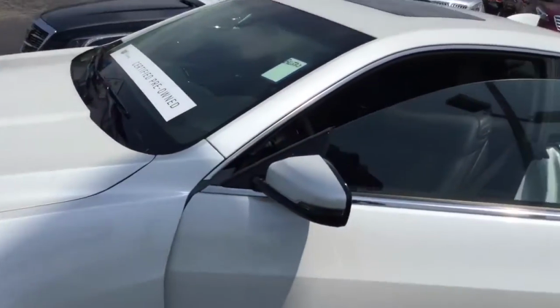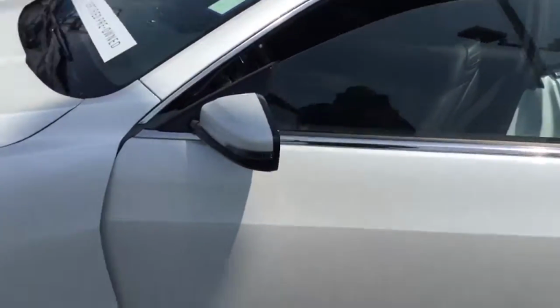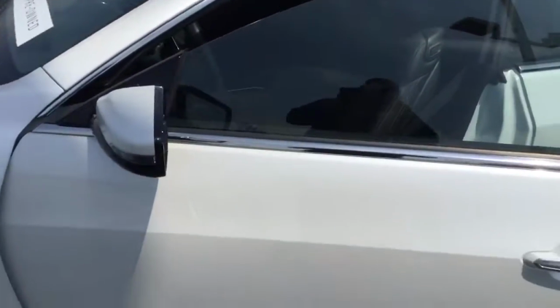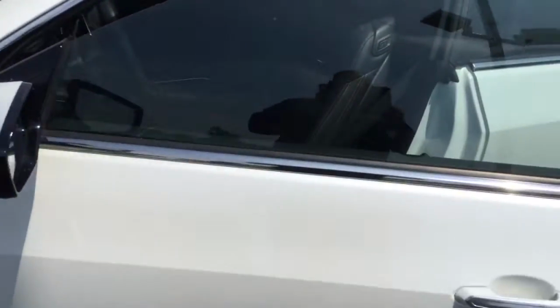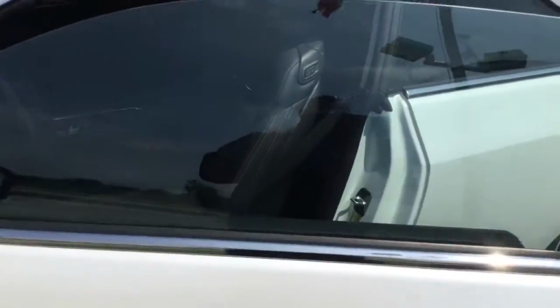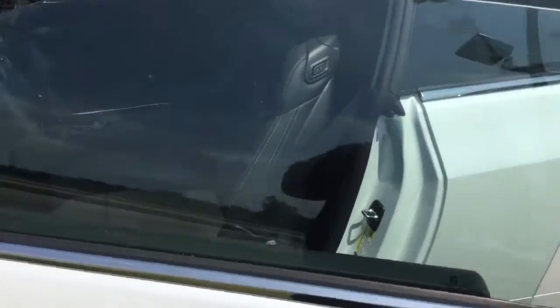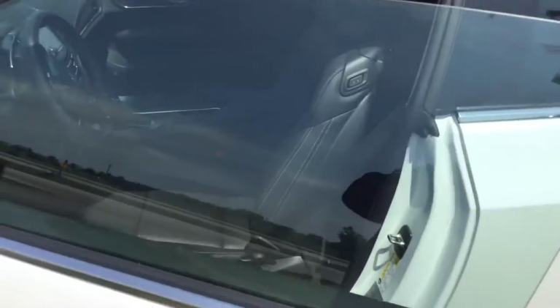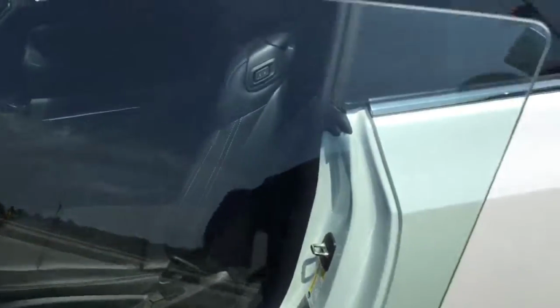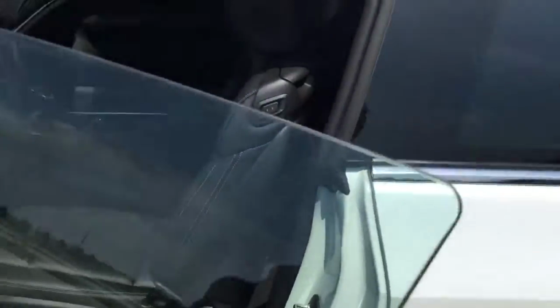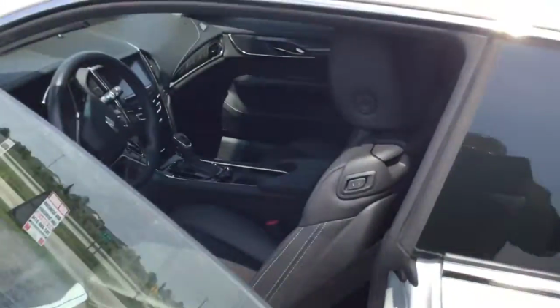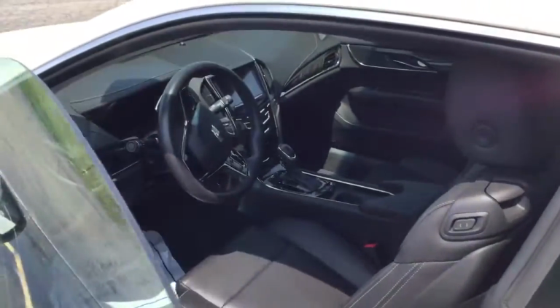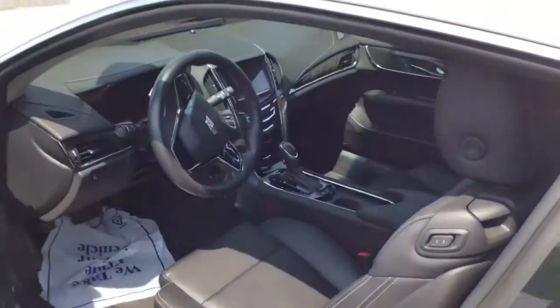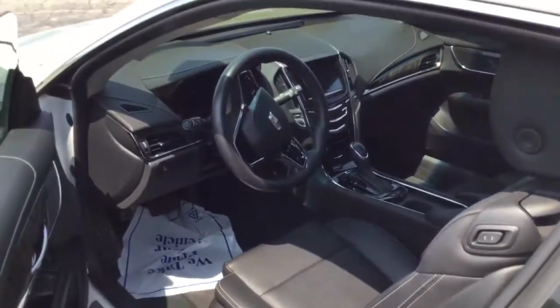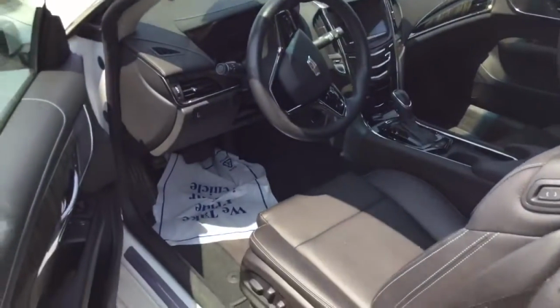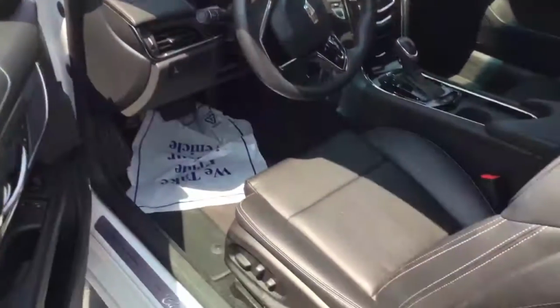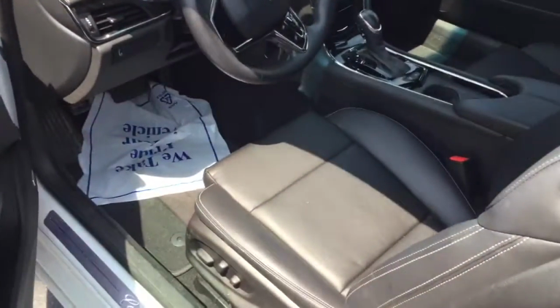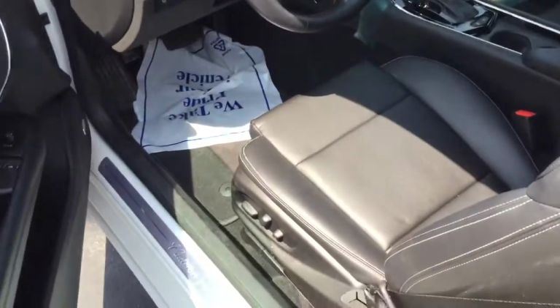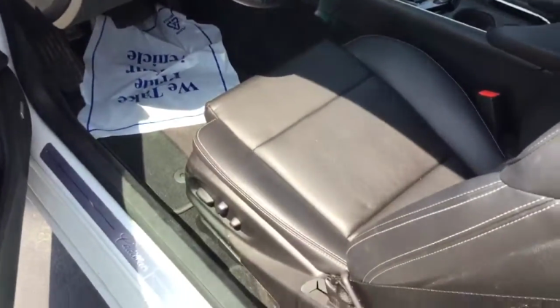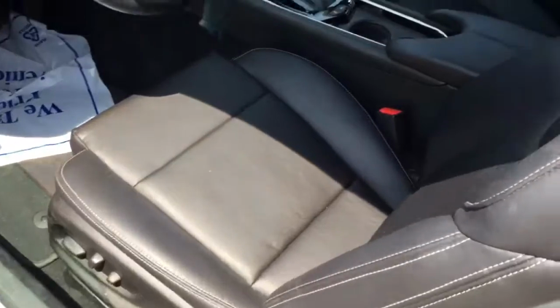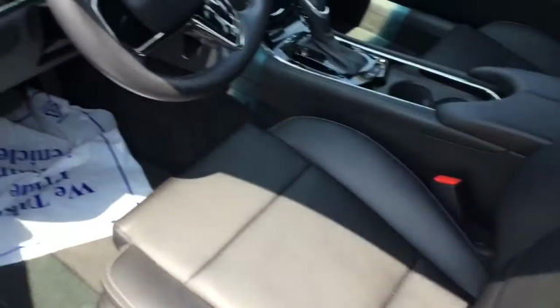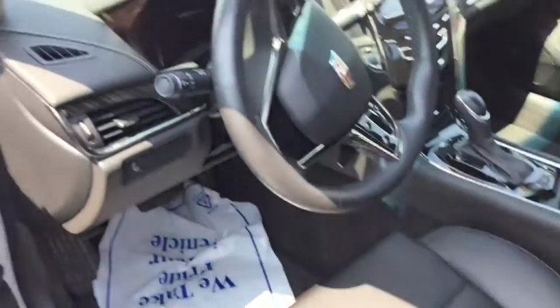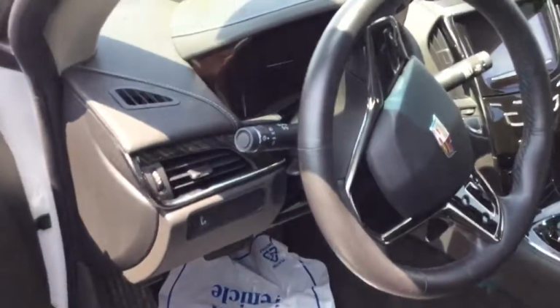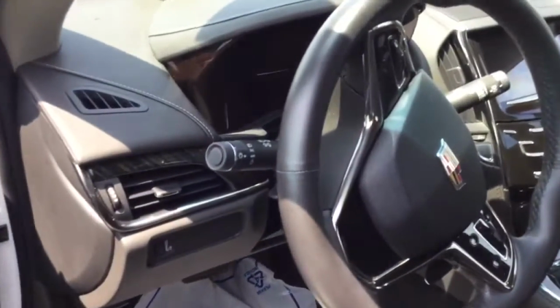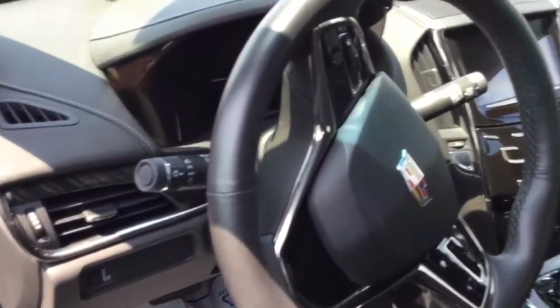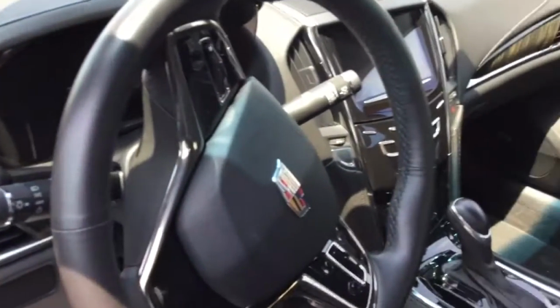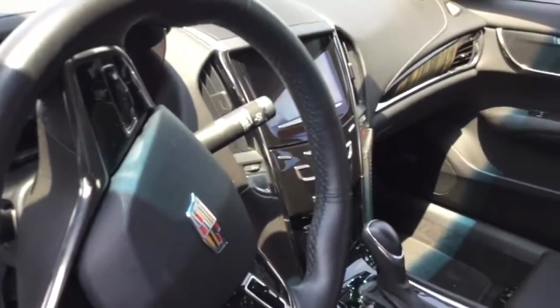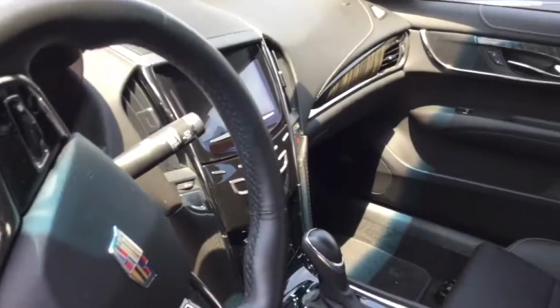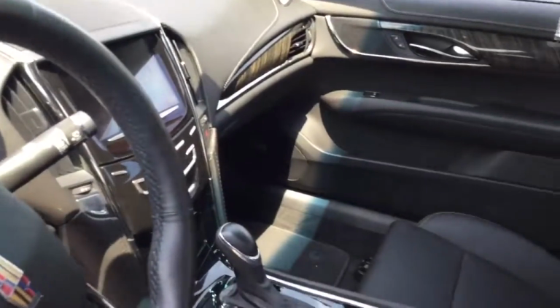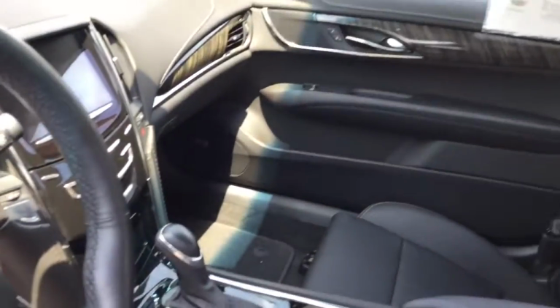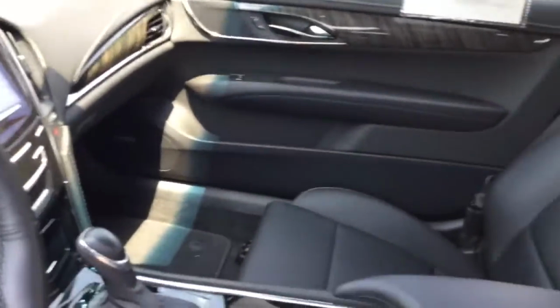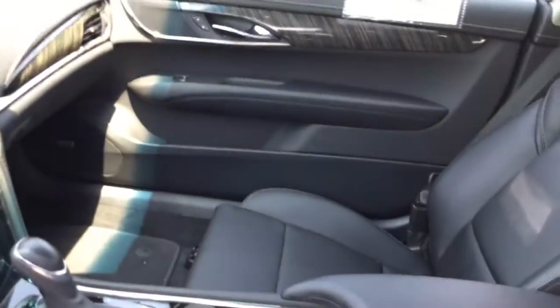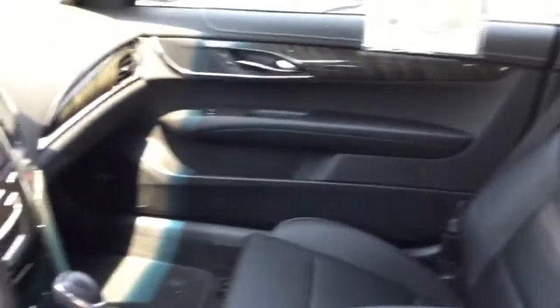It is certified so it's going to come with some remaining manufacturers warranty left on it that I can explain when you come in for a test drive. Super, super clean with the jet black interior here. Plenty of different options. It will come with a Carfax as well.